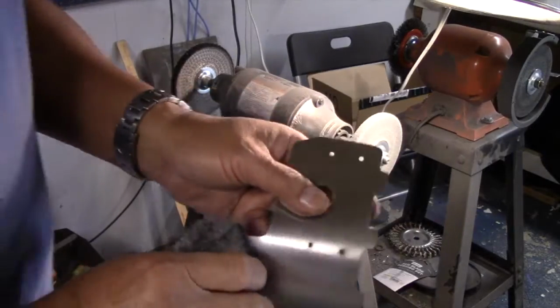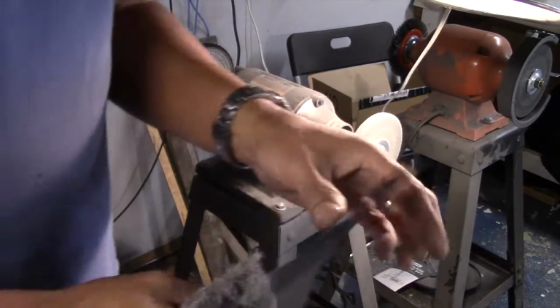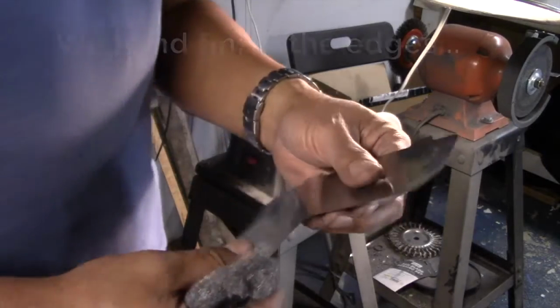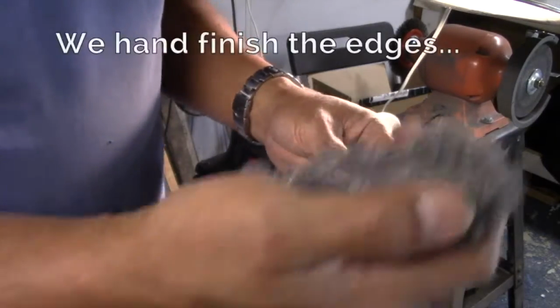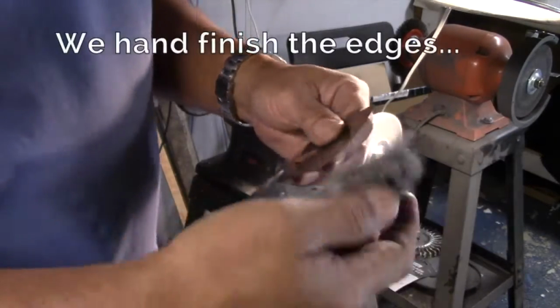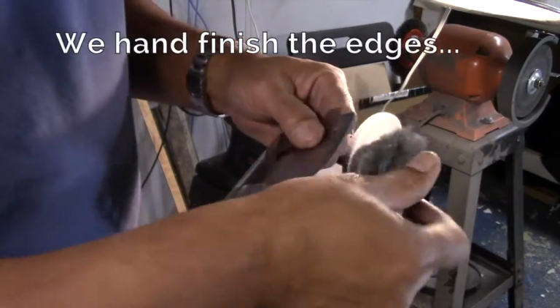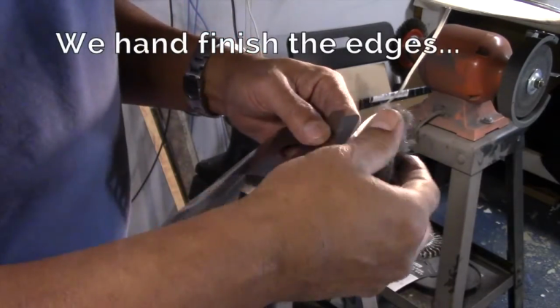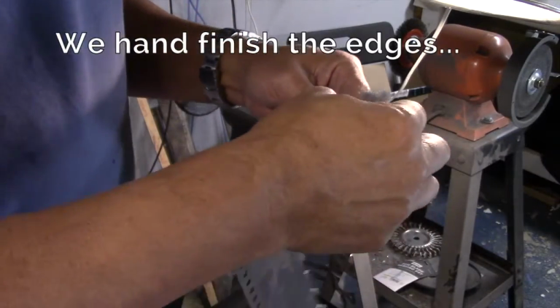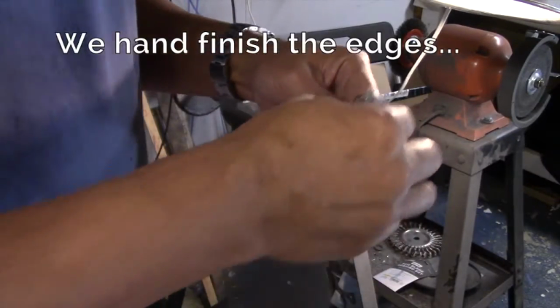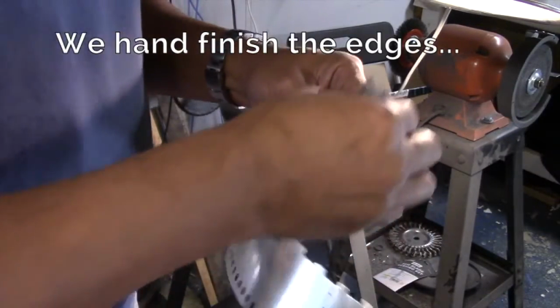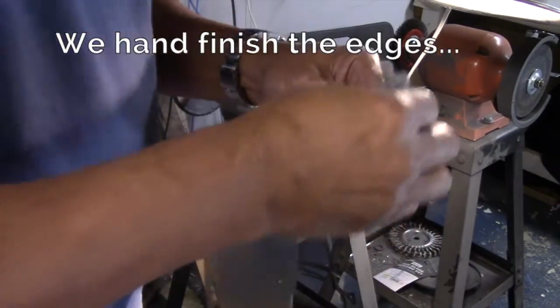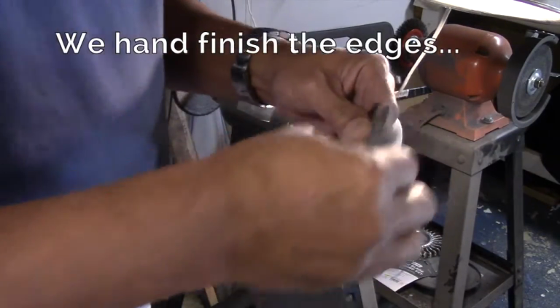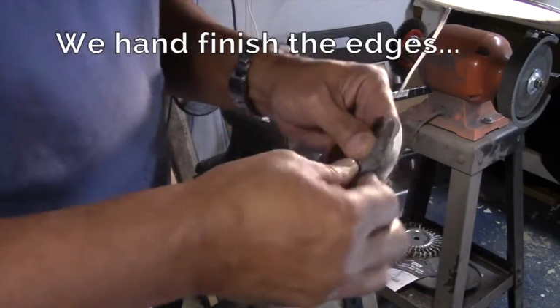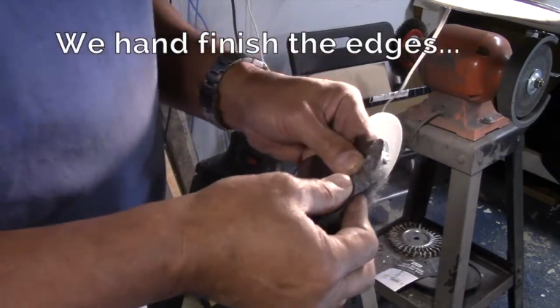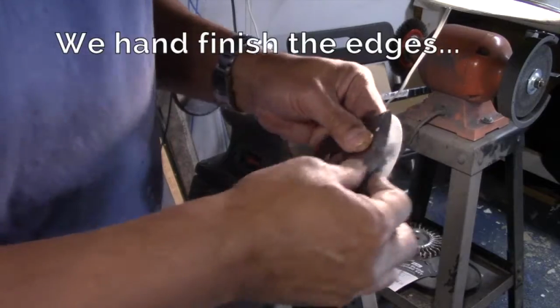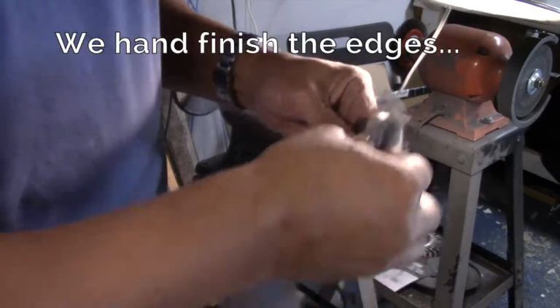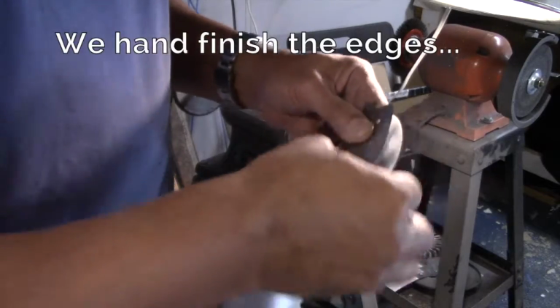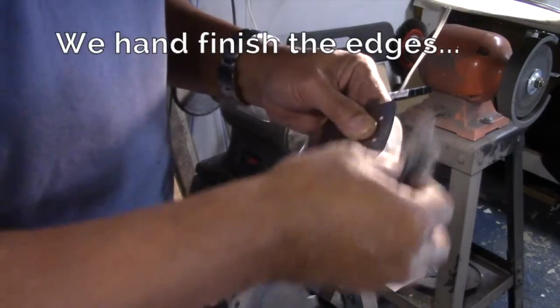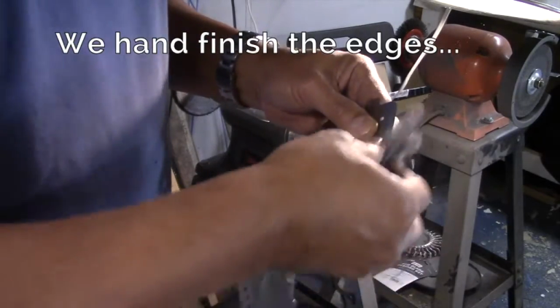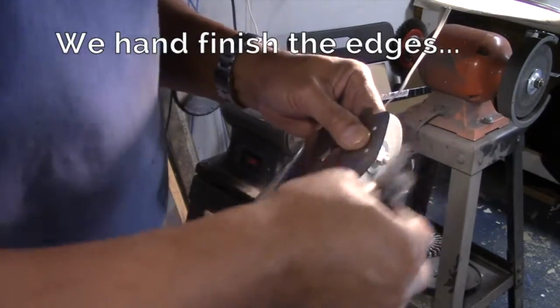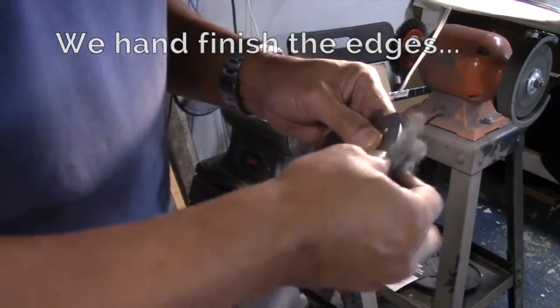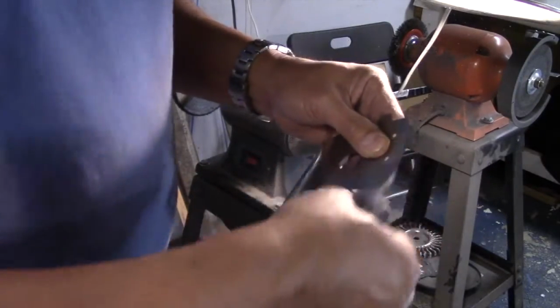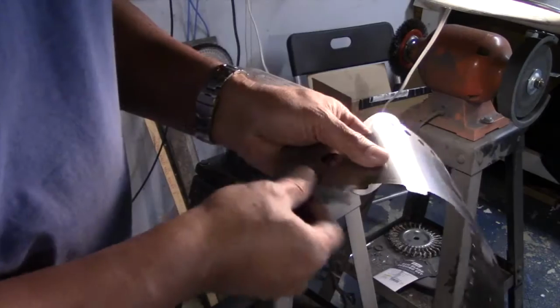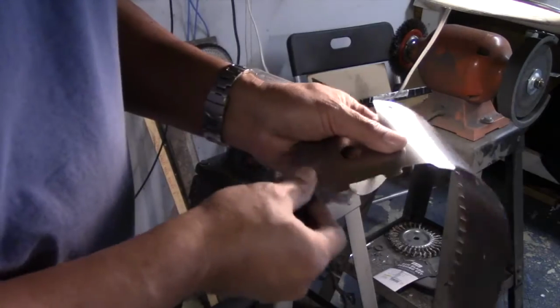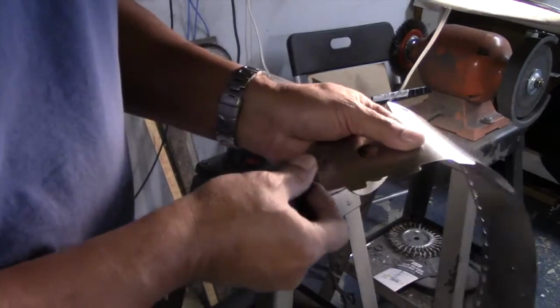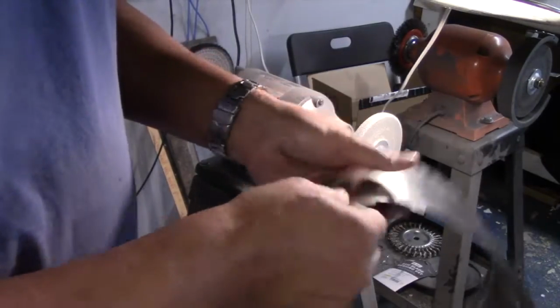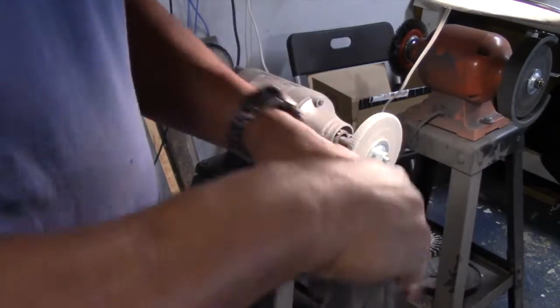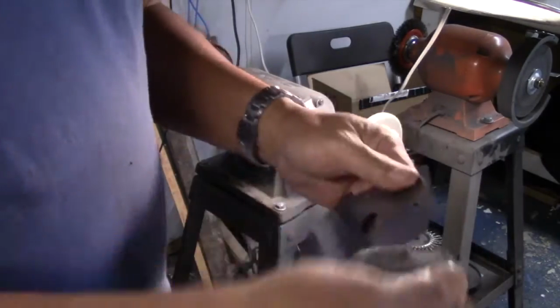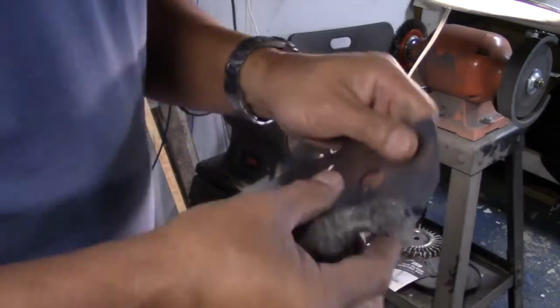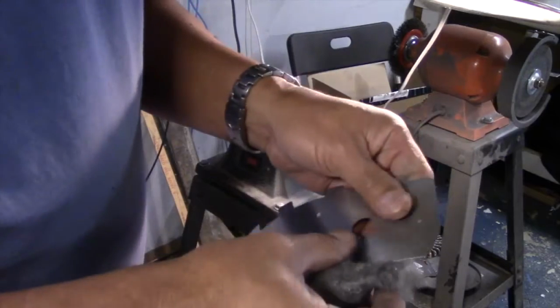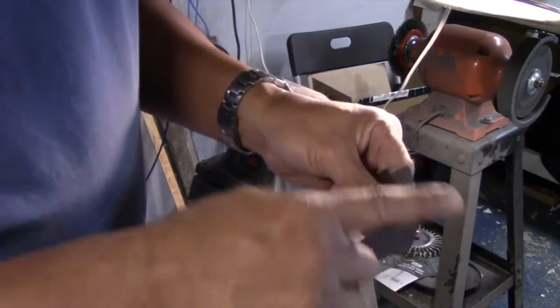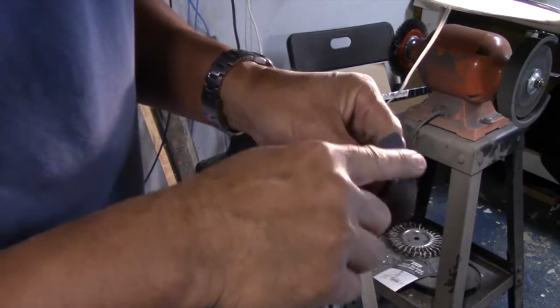Once the real work is done, I'm going to do the handle on it. Then I'm going to do a QC check.